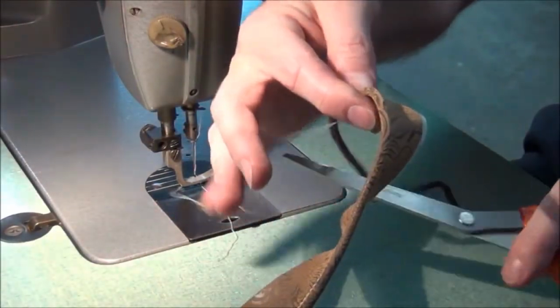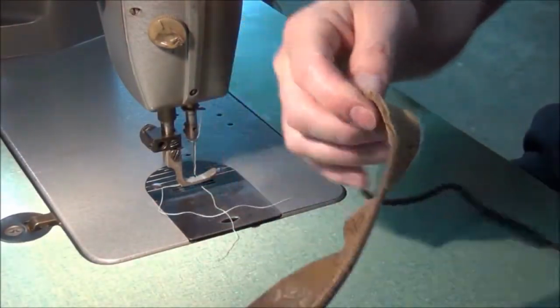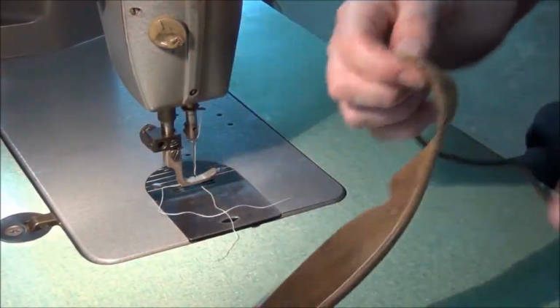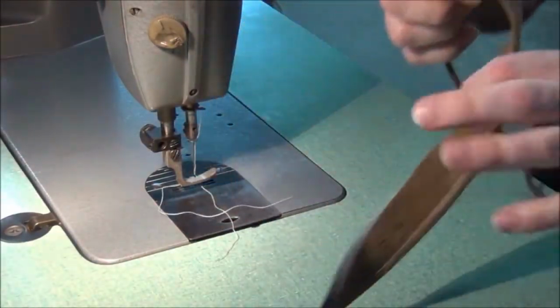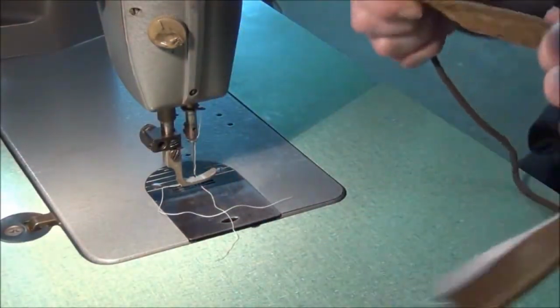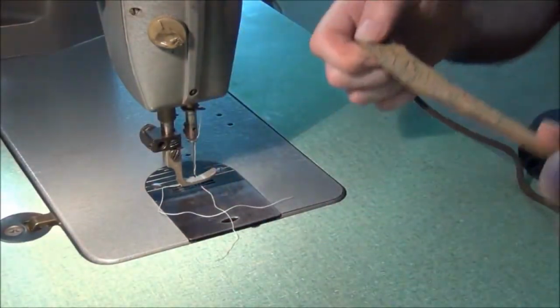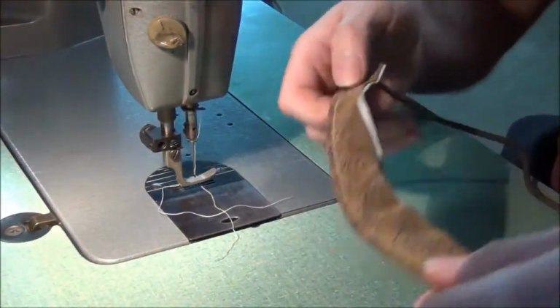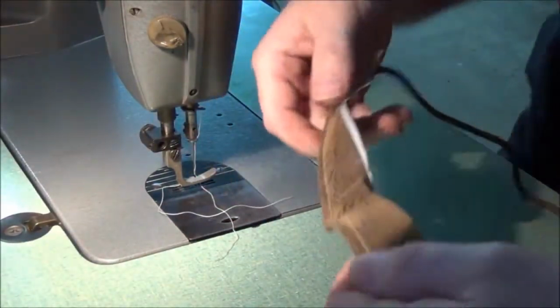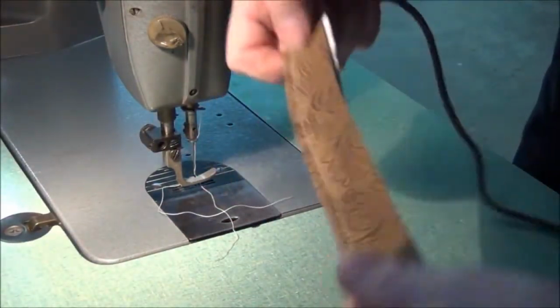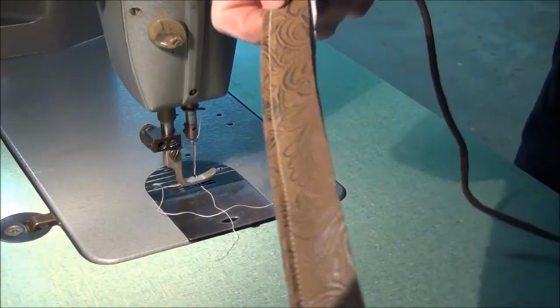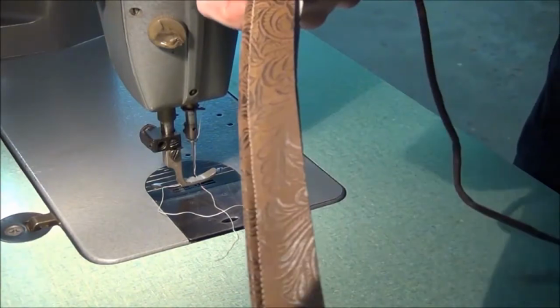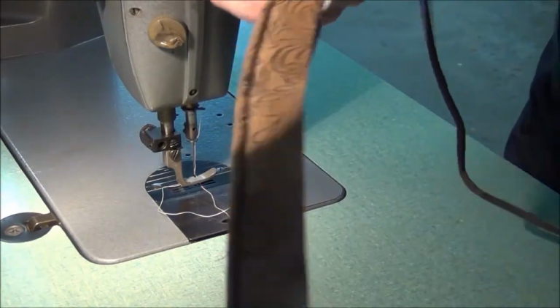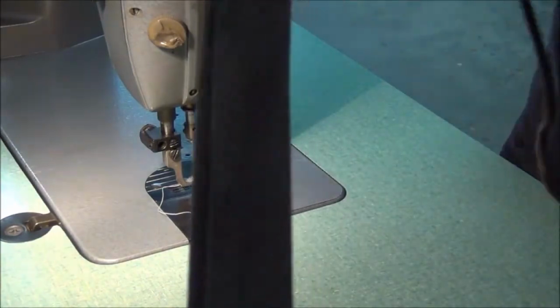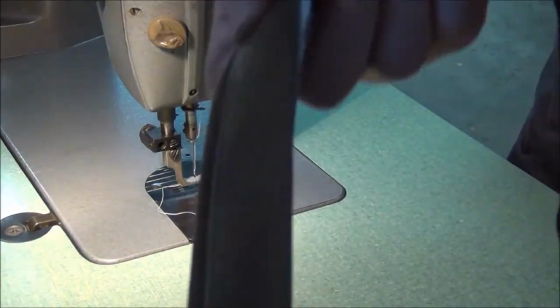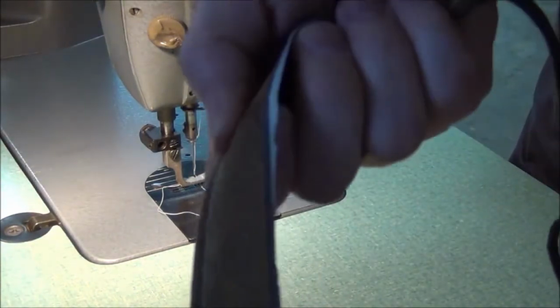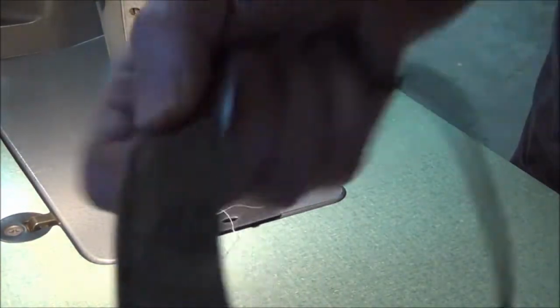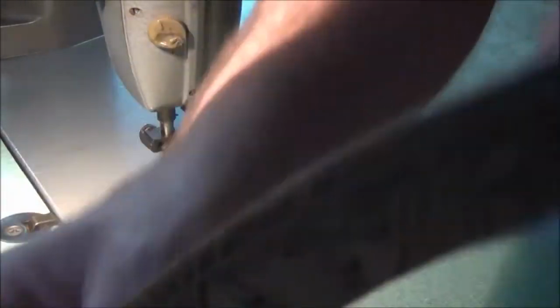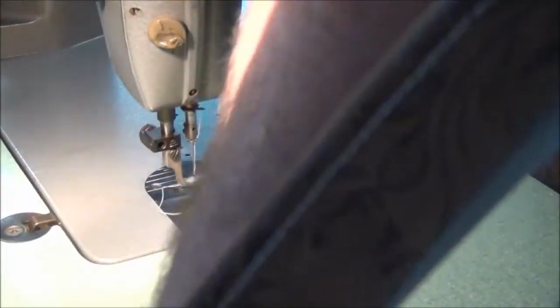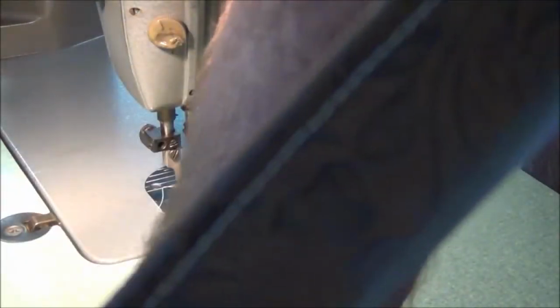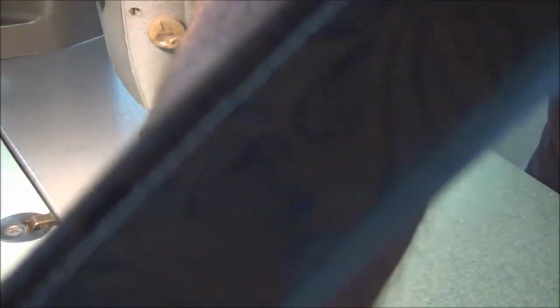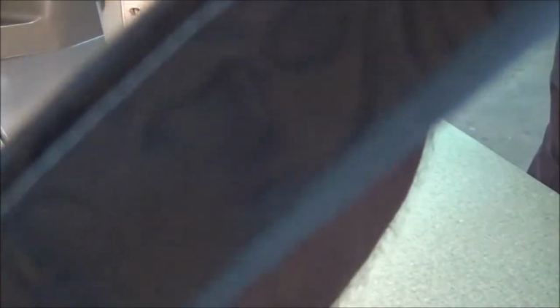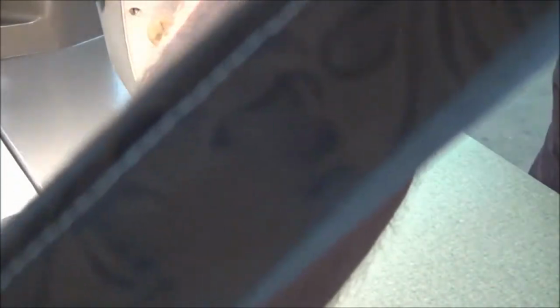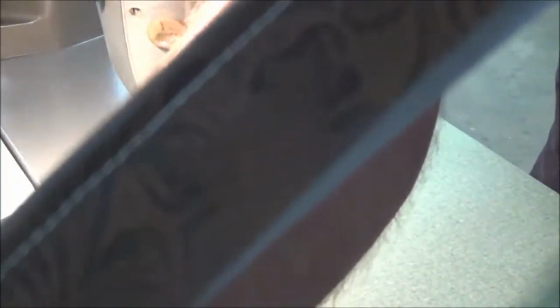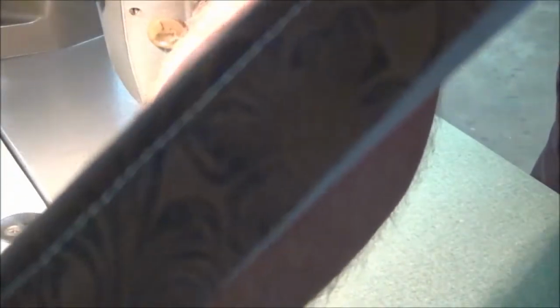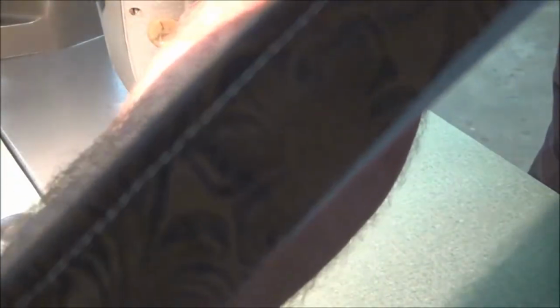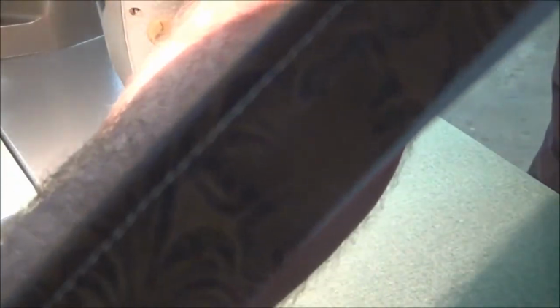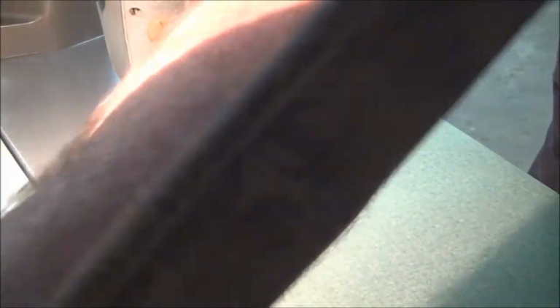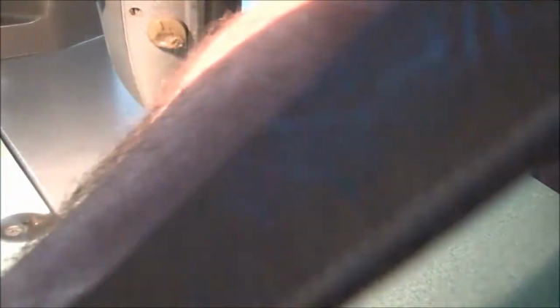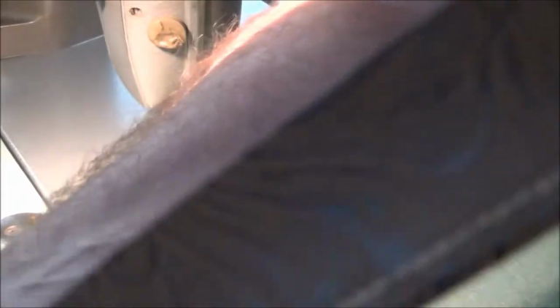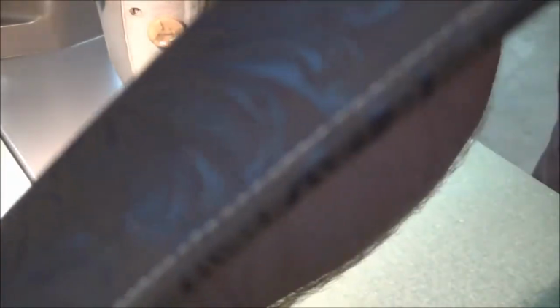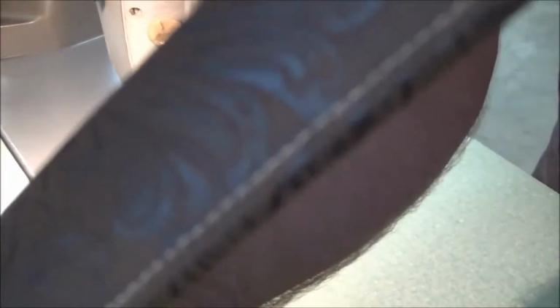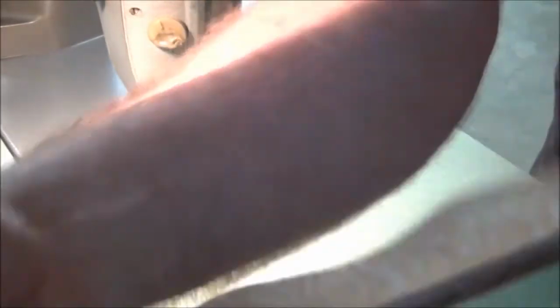That's good so far. It's making nice pretty stitches.